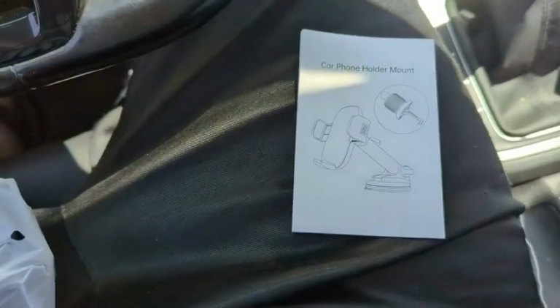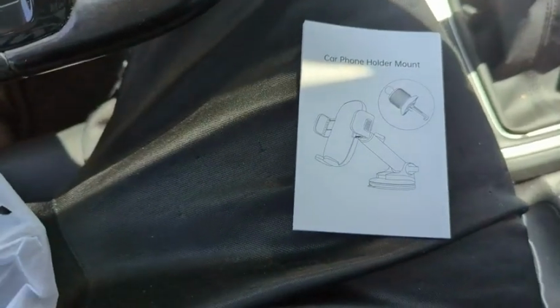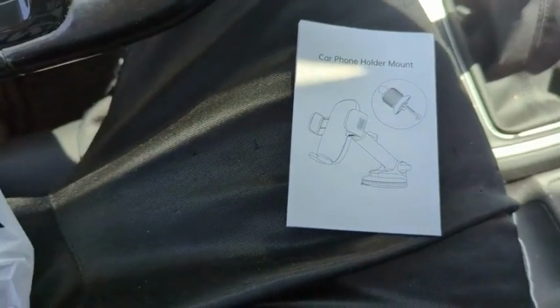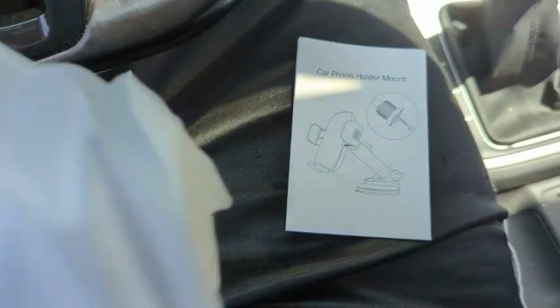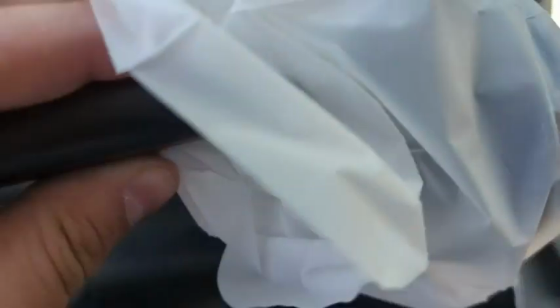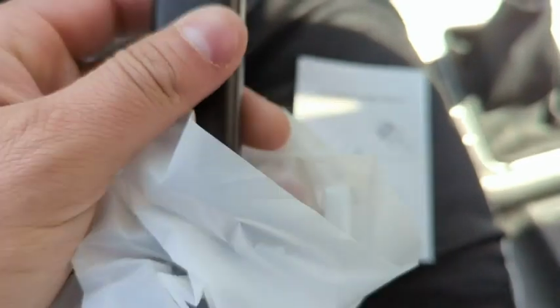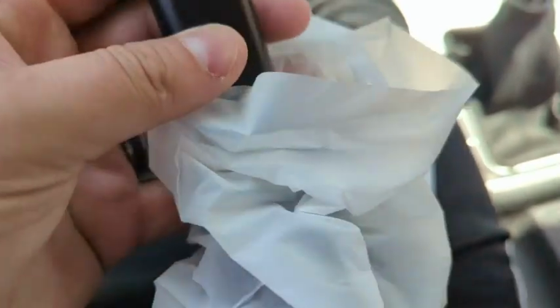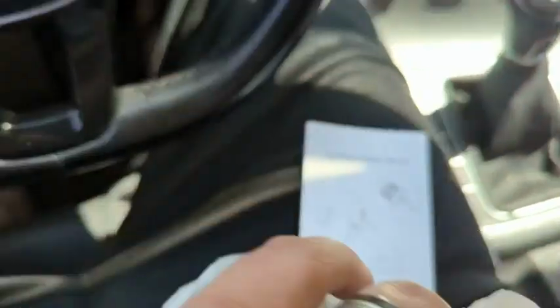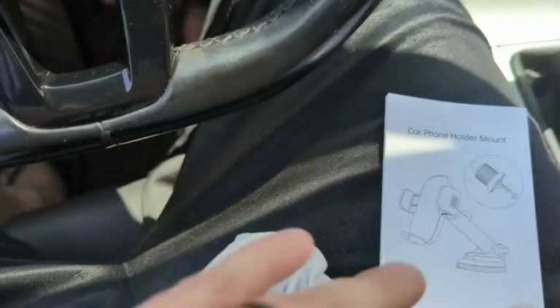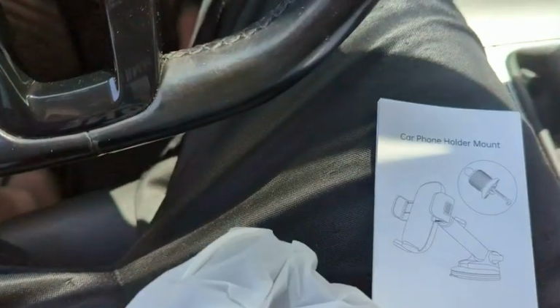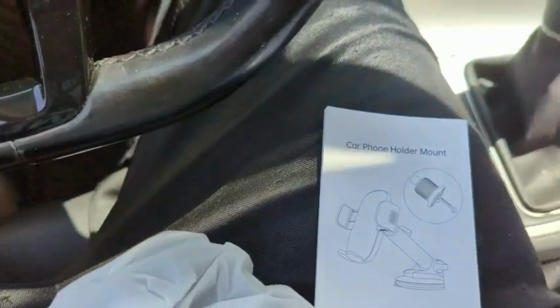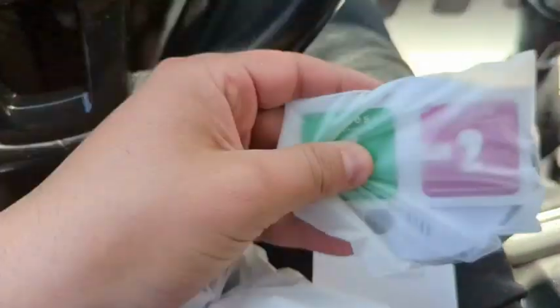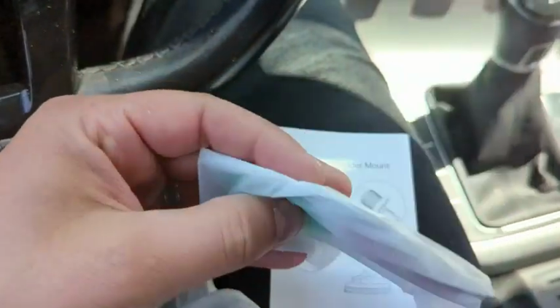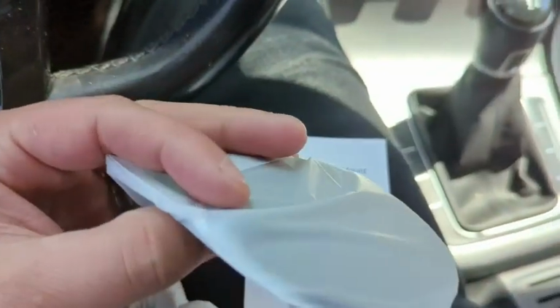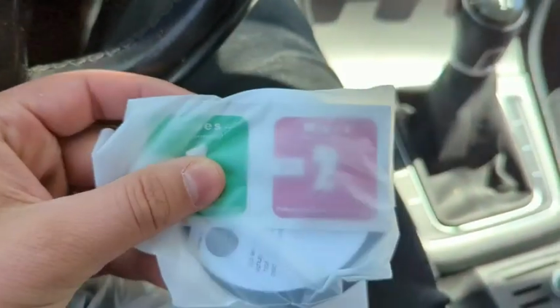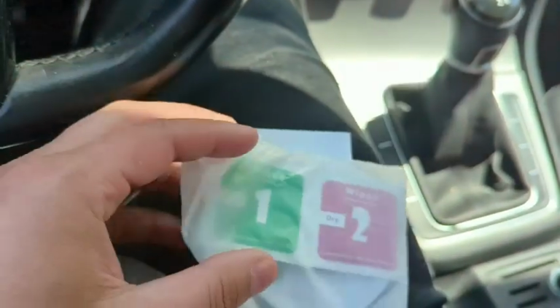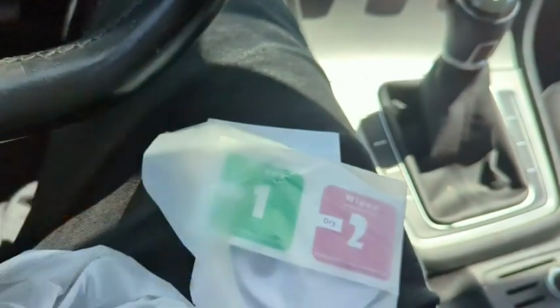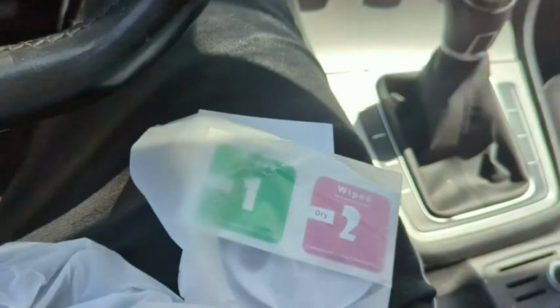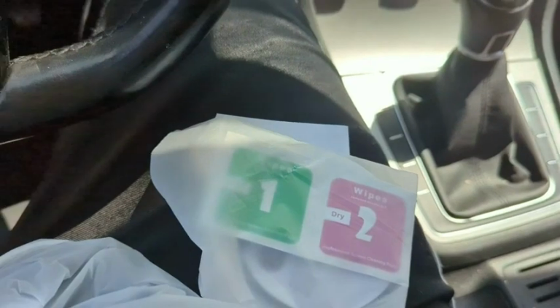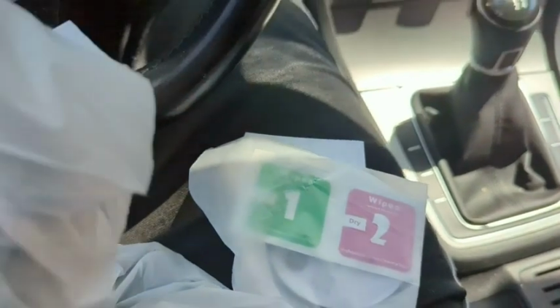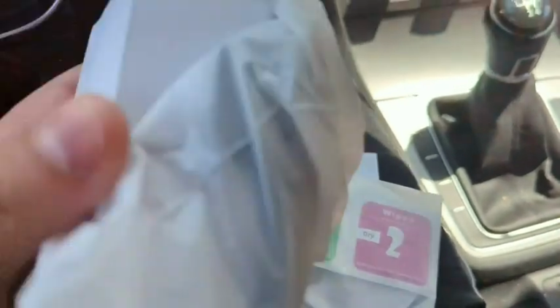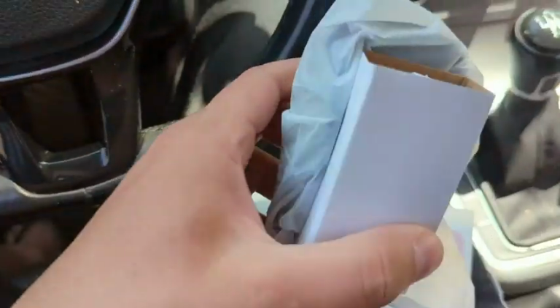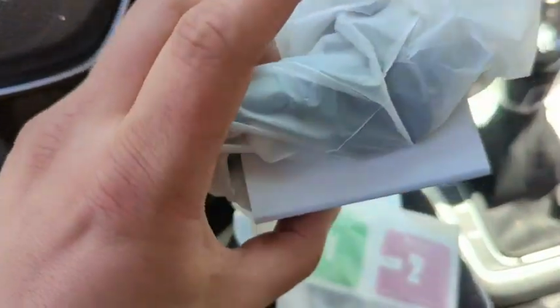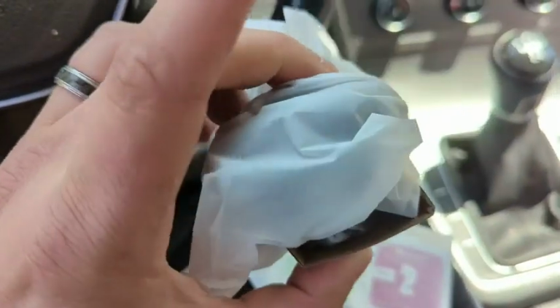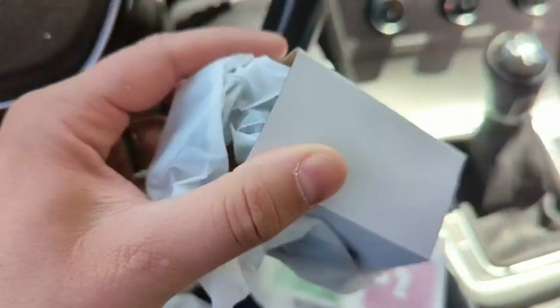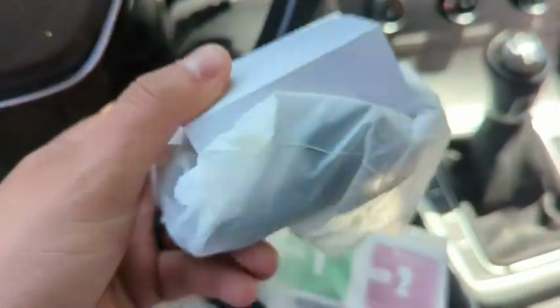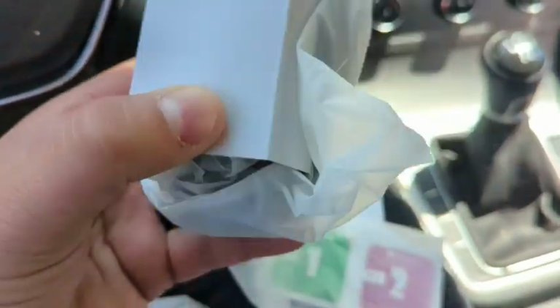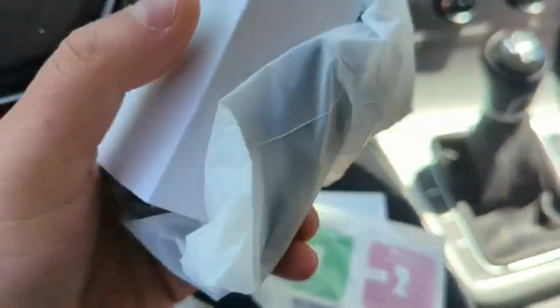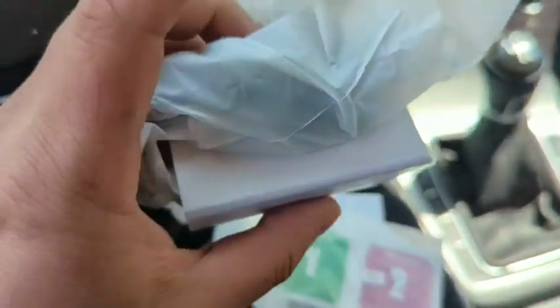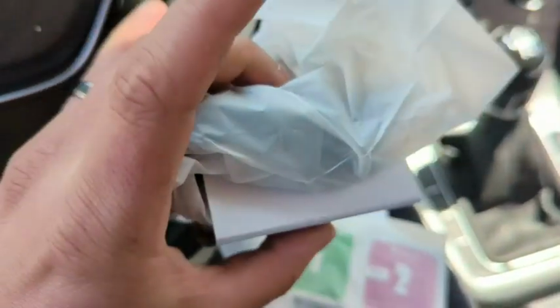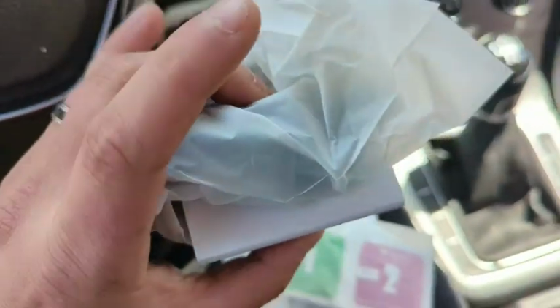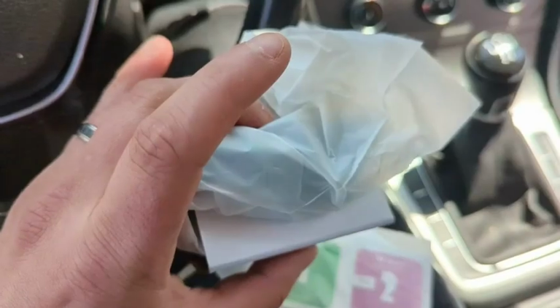So in the box we actually get the instructions on how to set it up. We get the arm itself. We actually get some wipes and some pads here to, I presume, make sure that the suction works. And then we've also got the actual holder business mount here at the end.